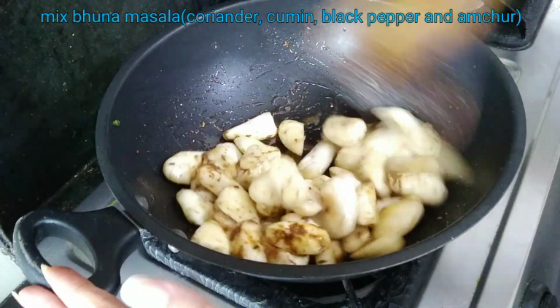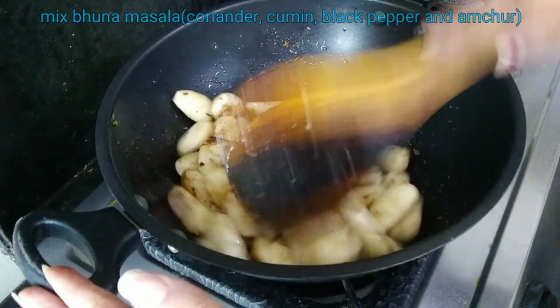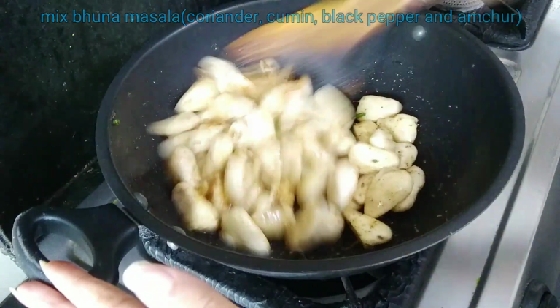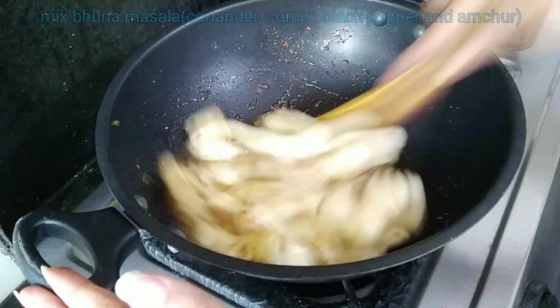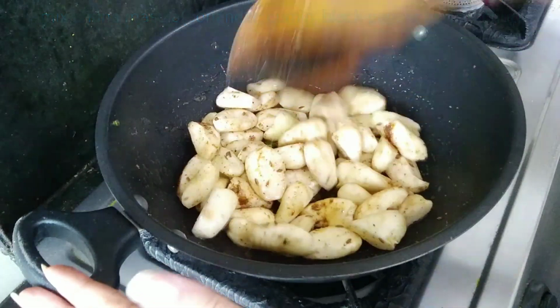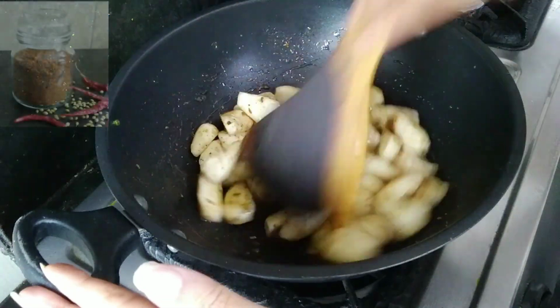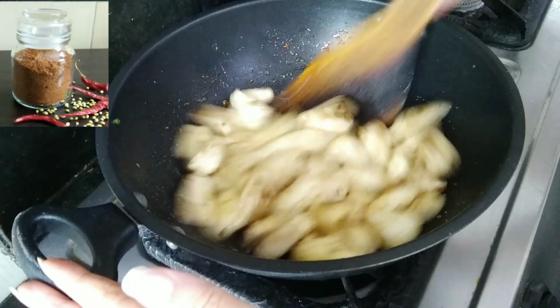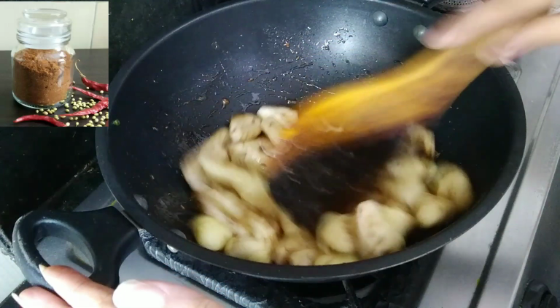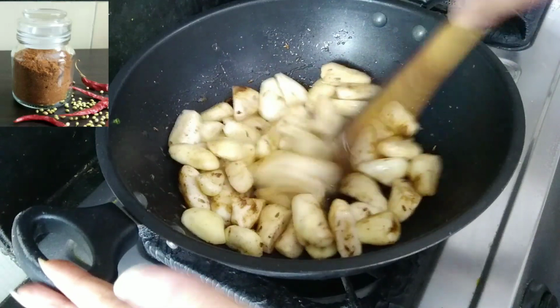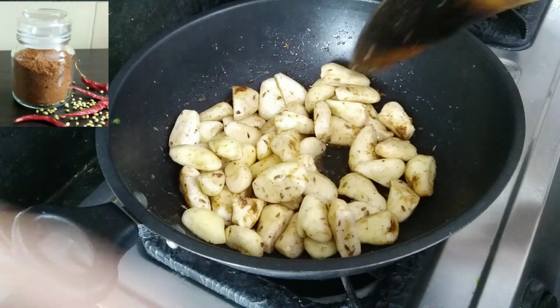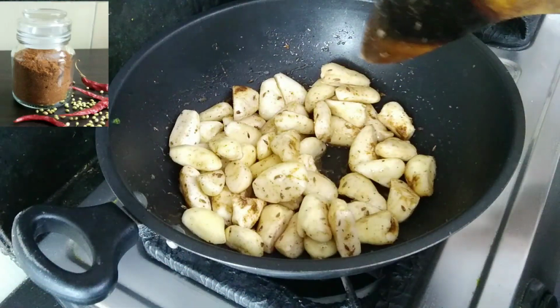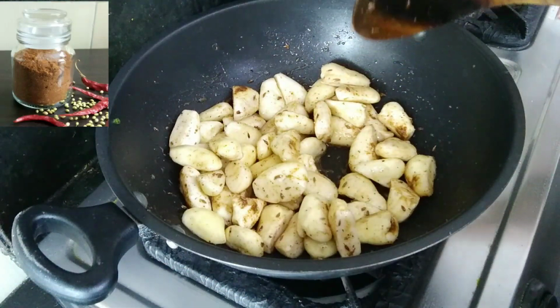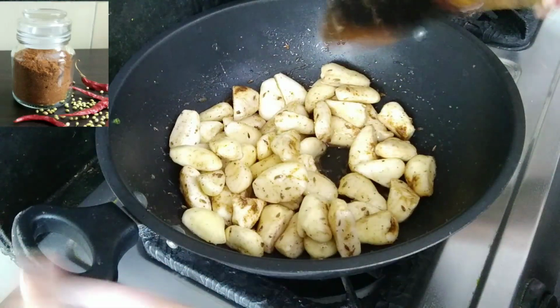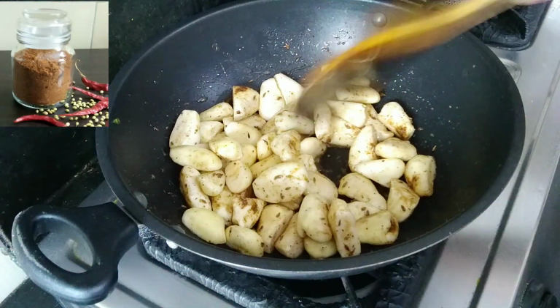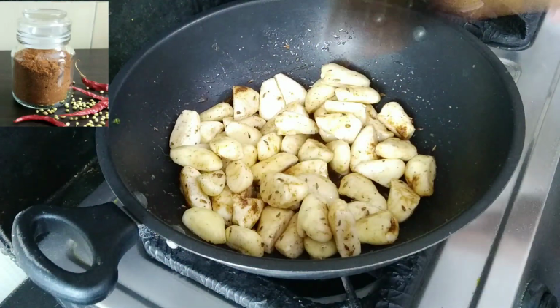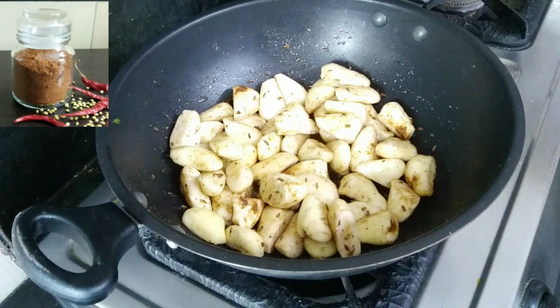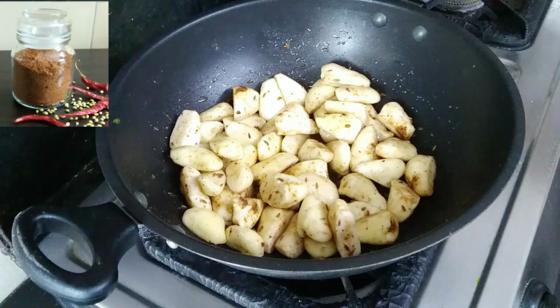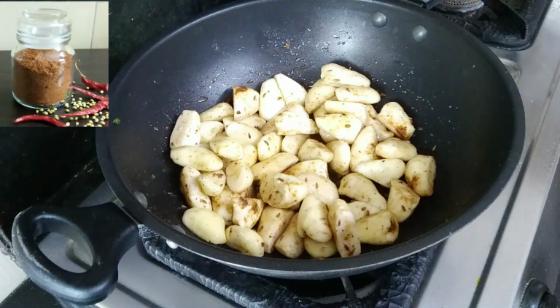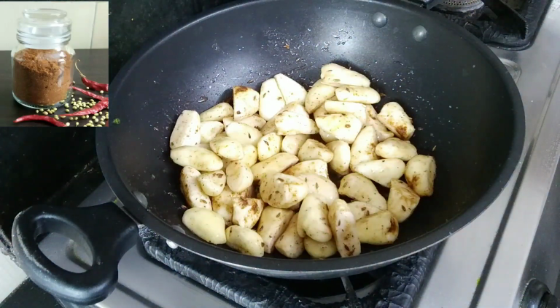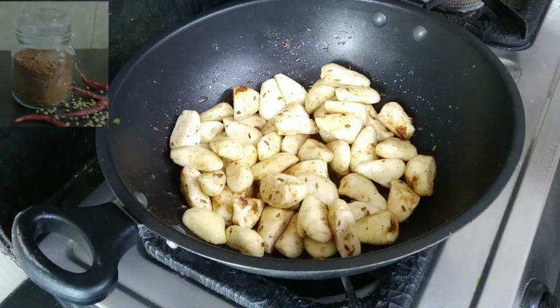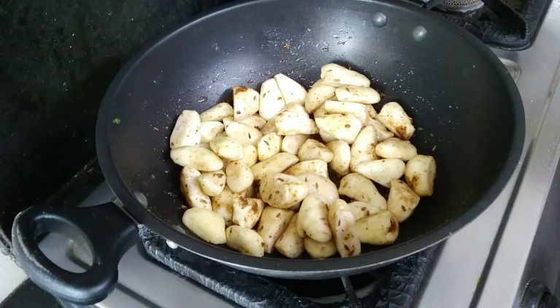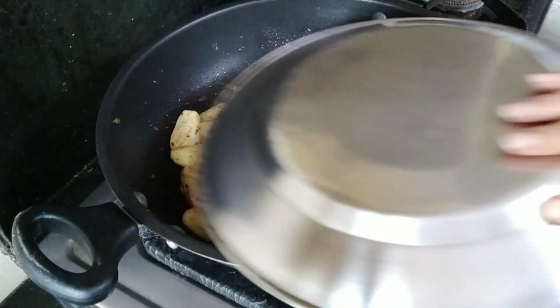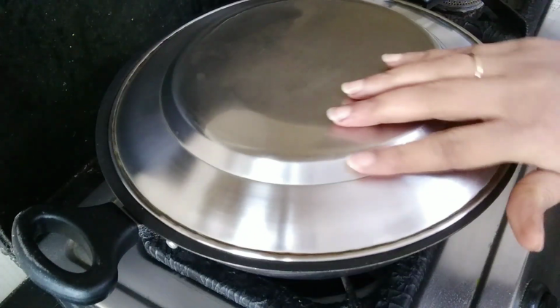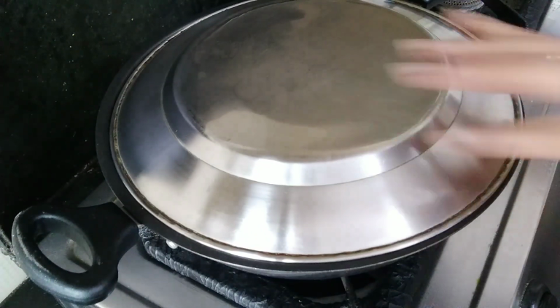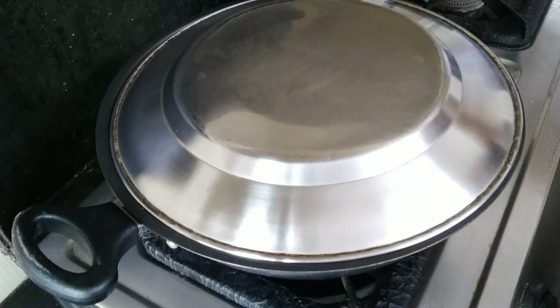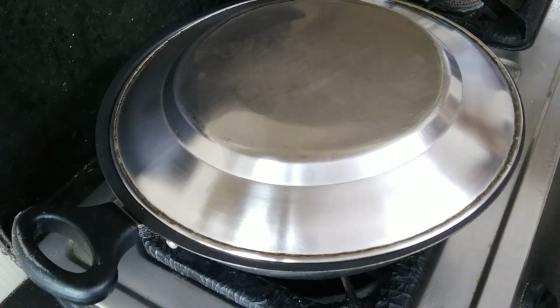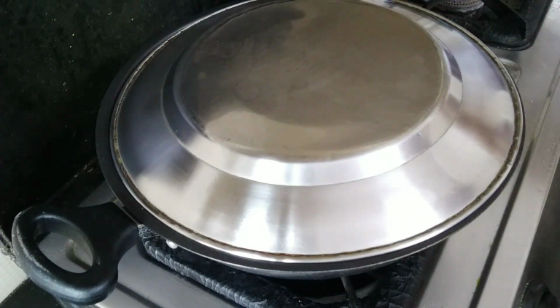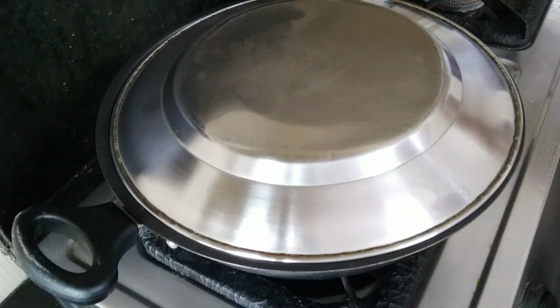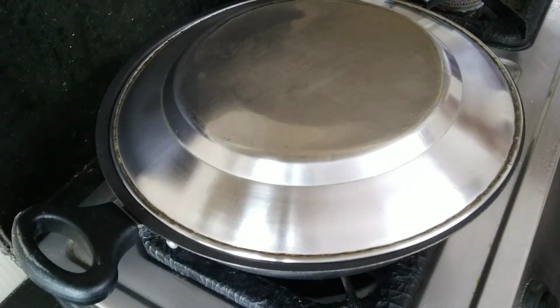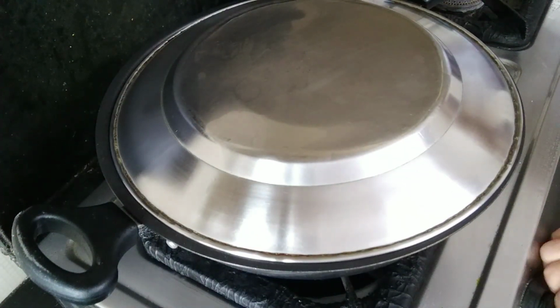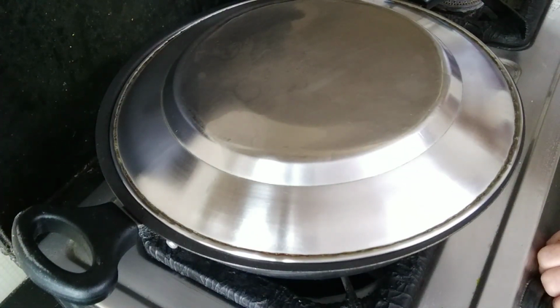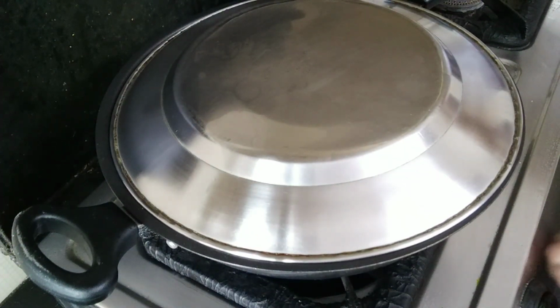This recipe I have shared with you before — I will give a link in the video. If you want to make it, you can use a little dhaniya powder and a little jeera powder.